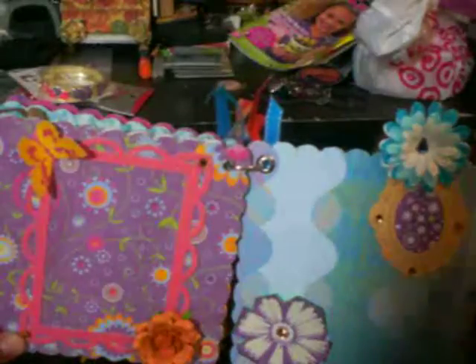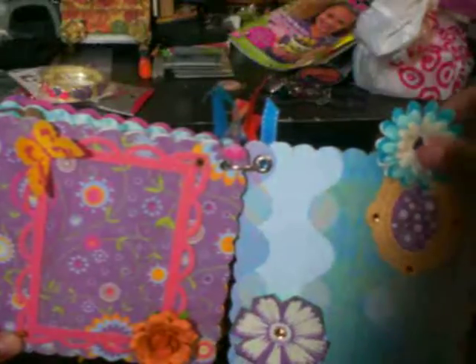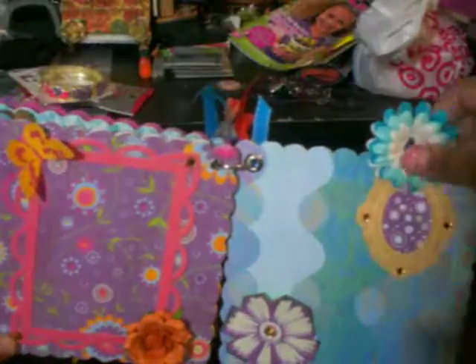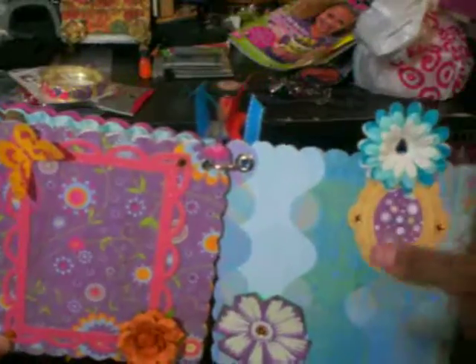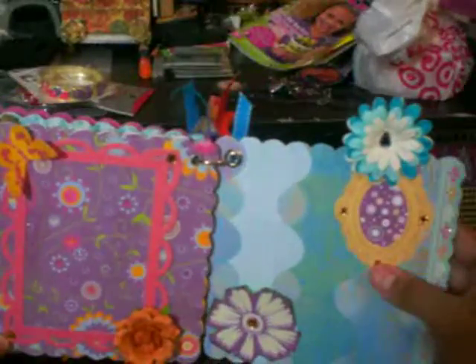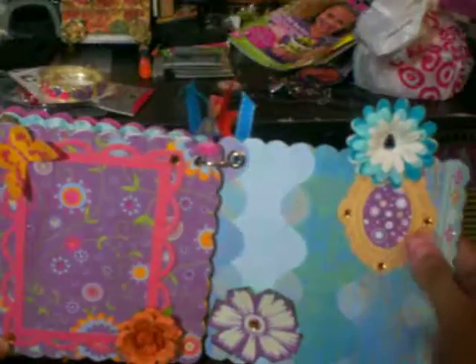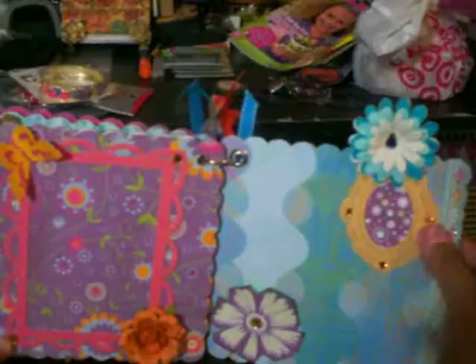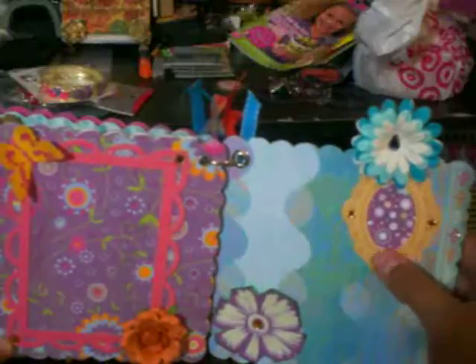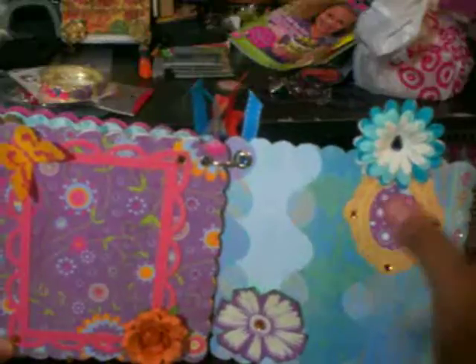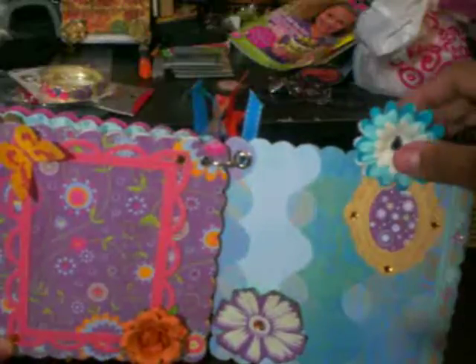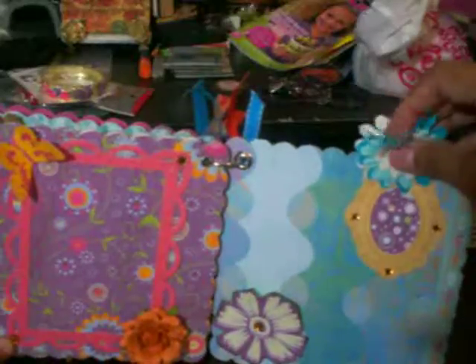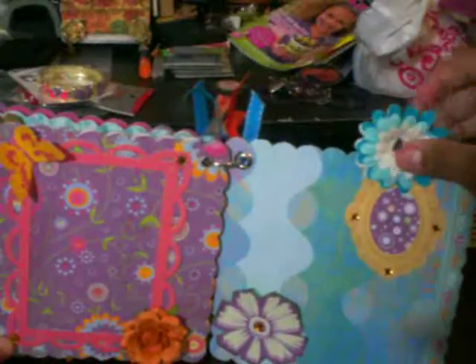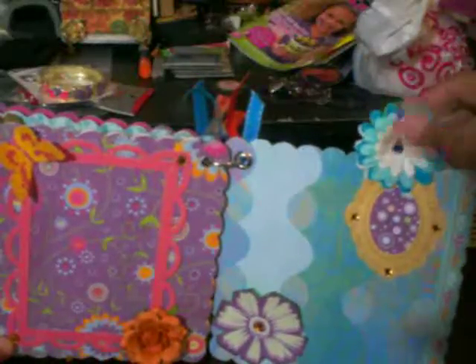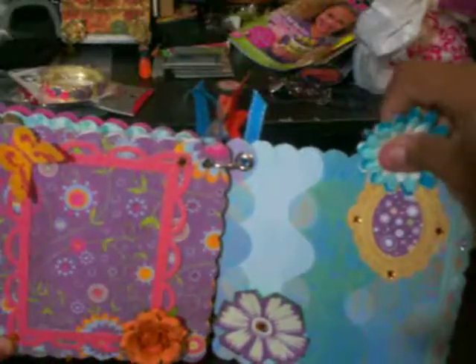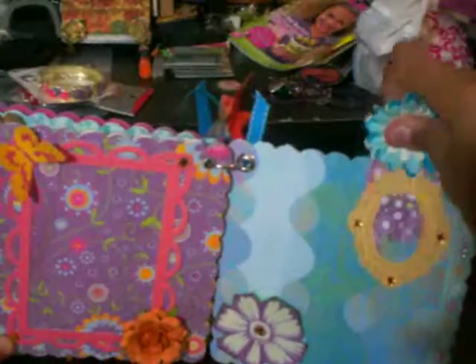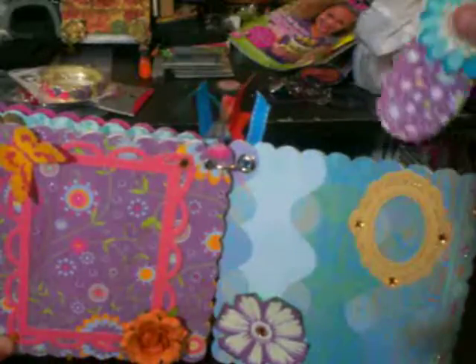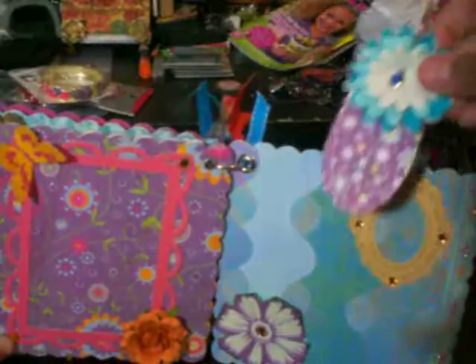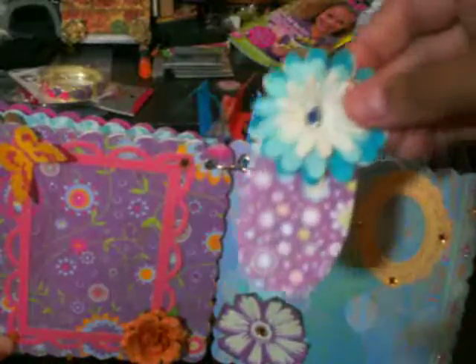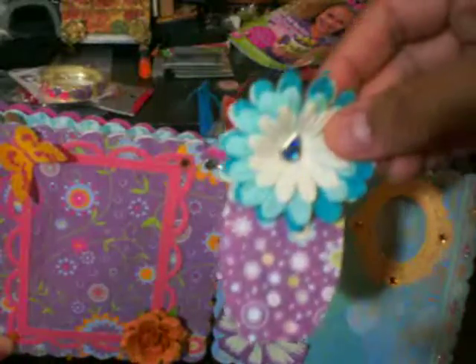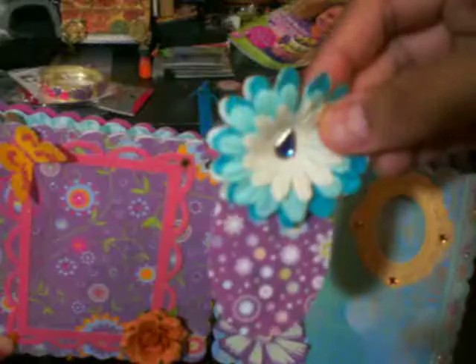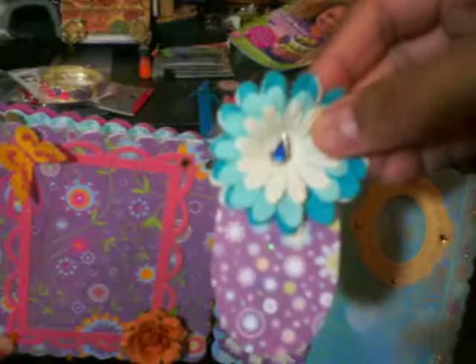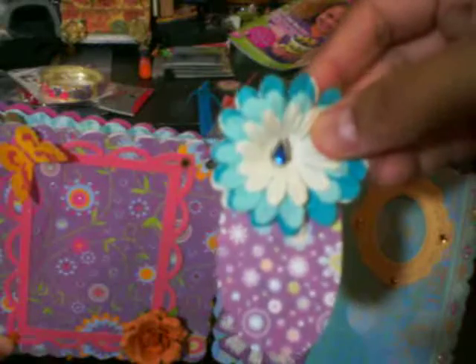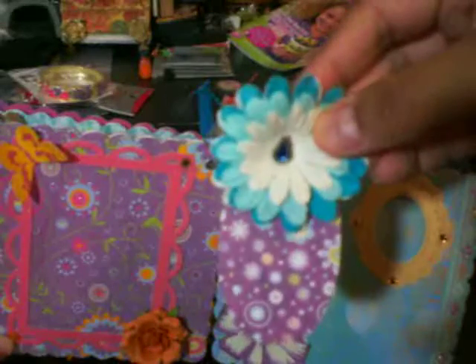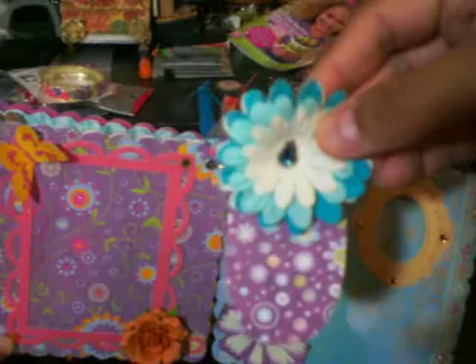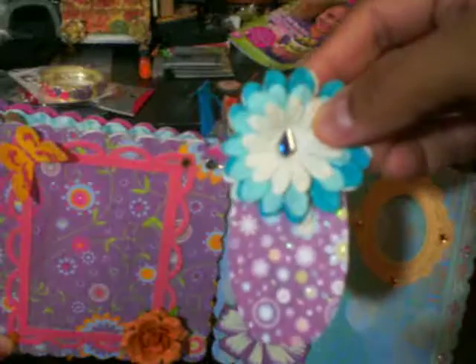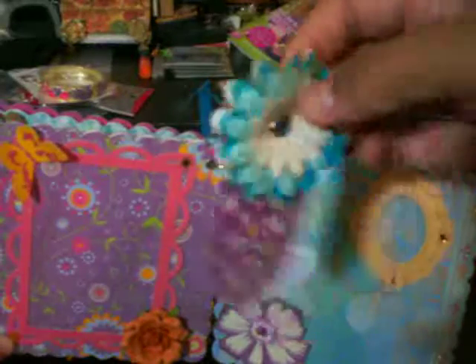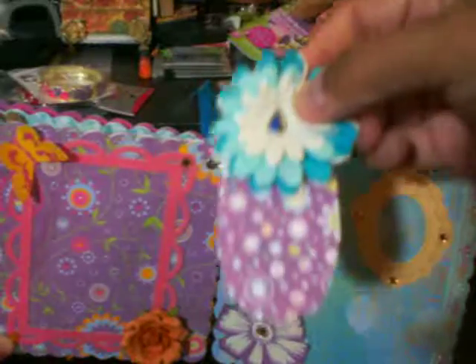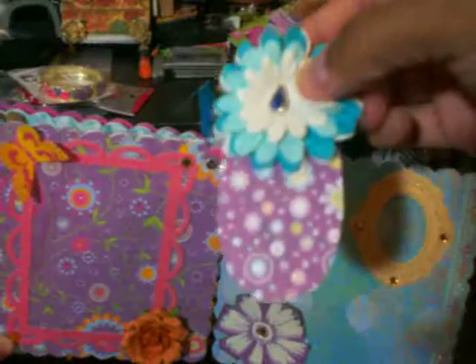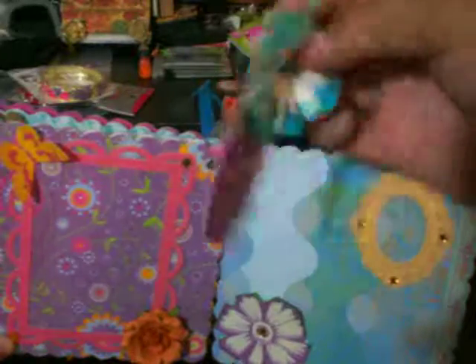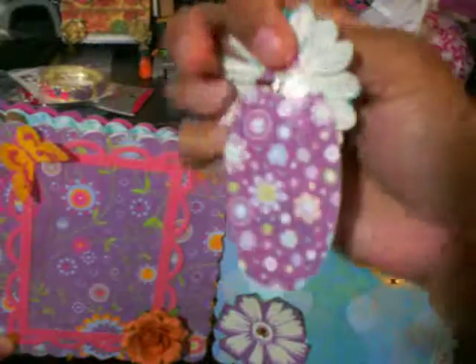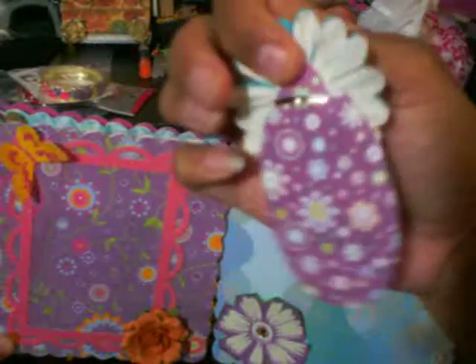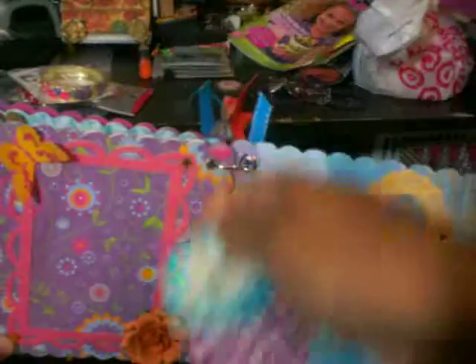And then here is a little frame with some bling, prima flowers with another of them, a little bling in there and she could put a photo there or back there.